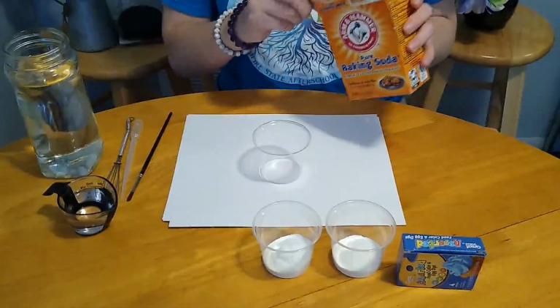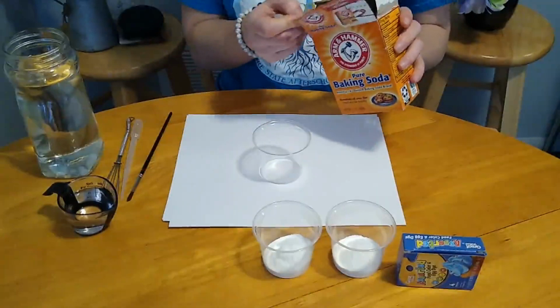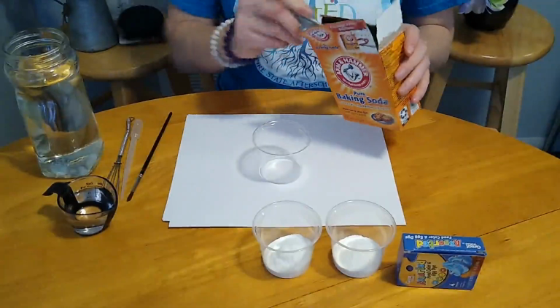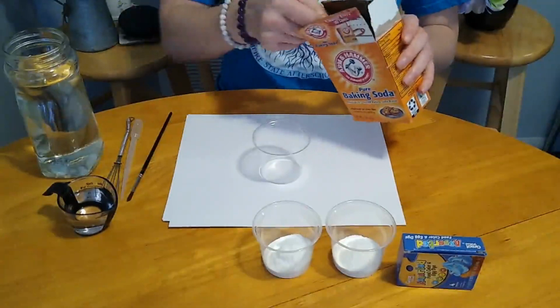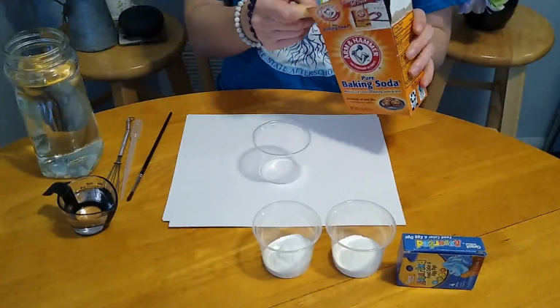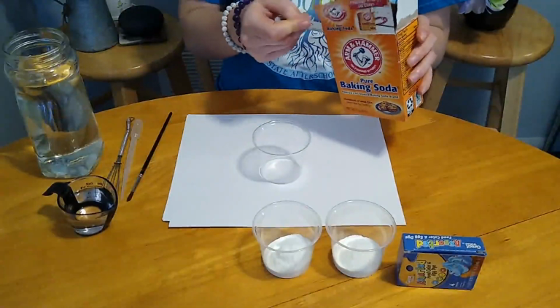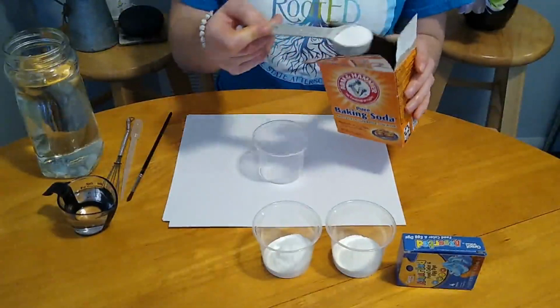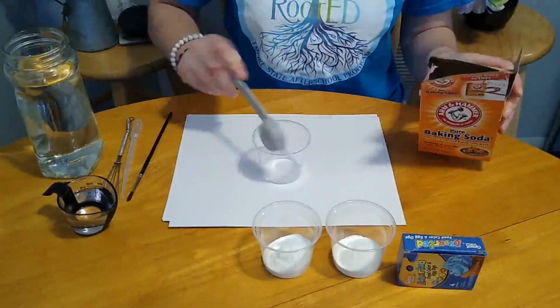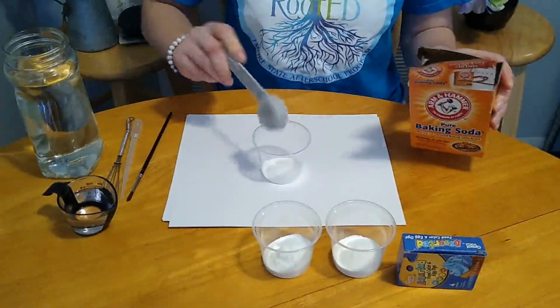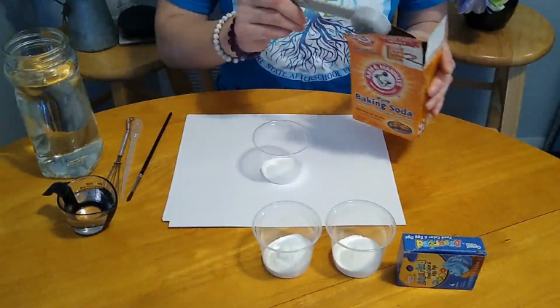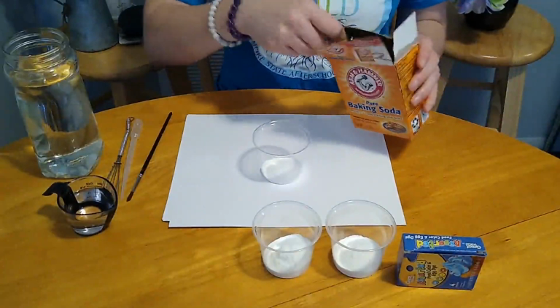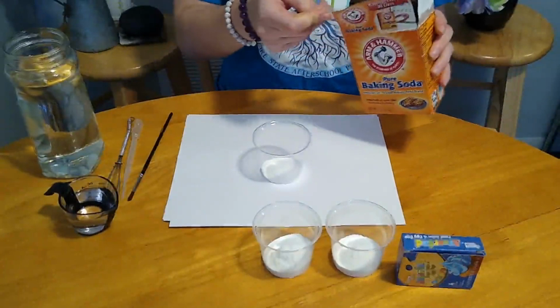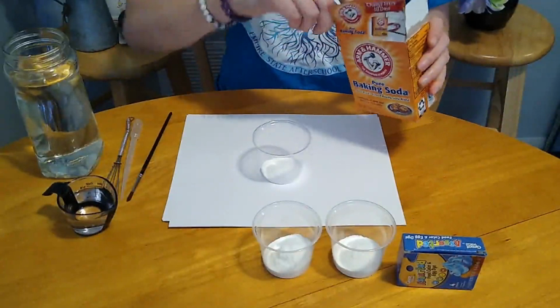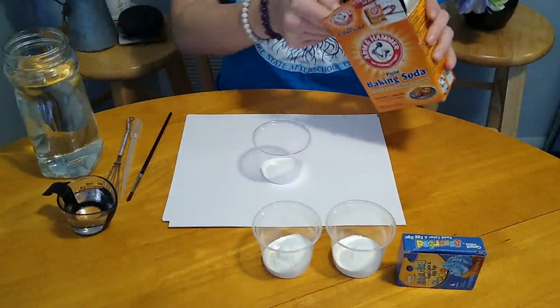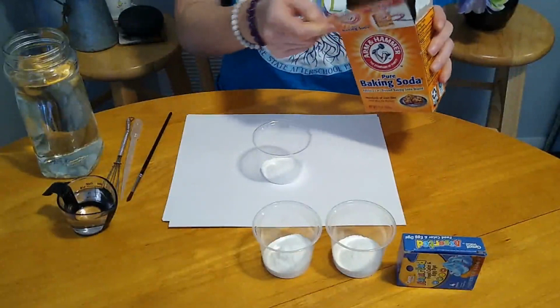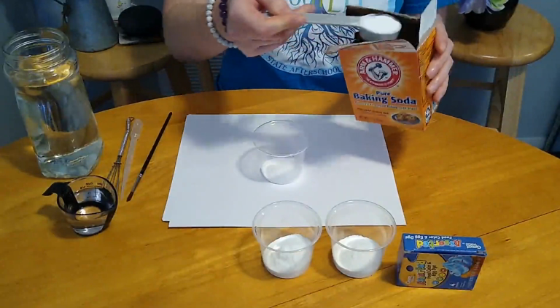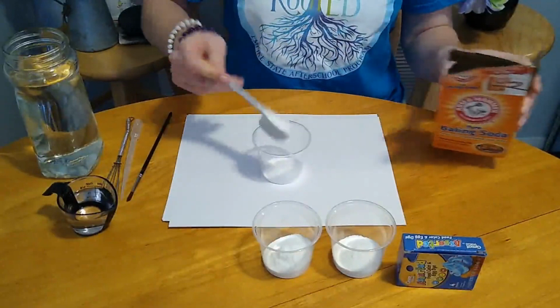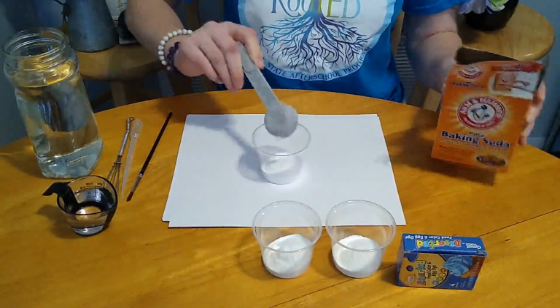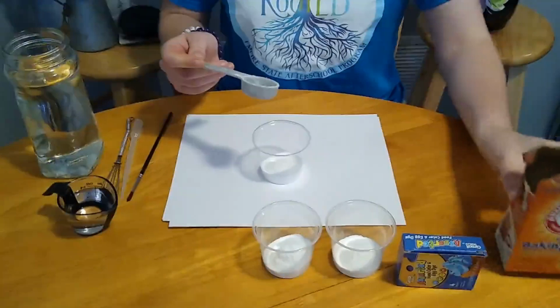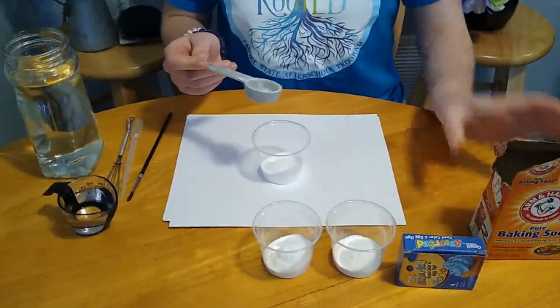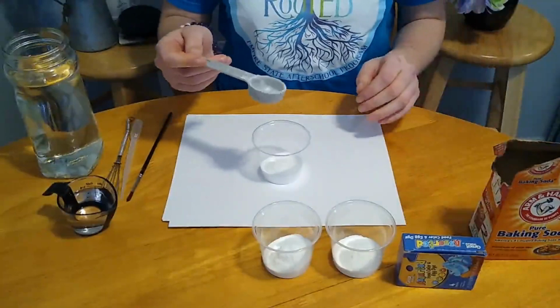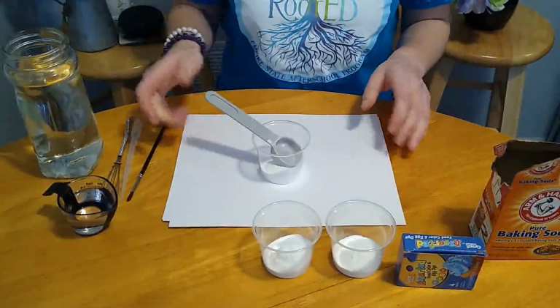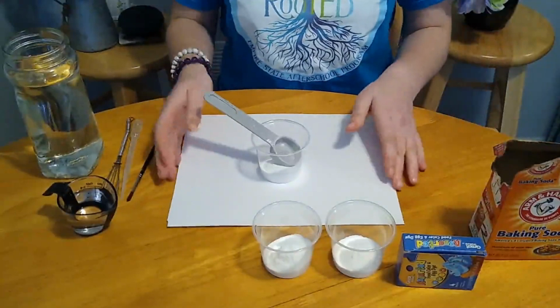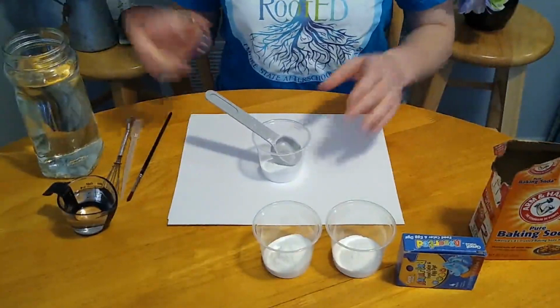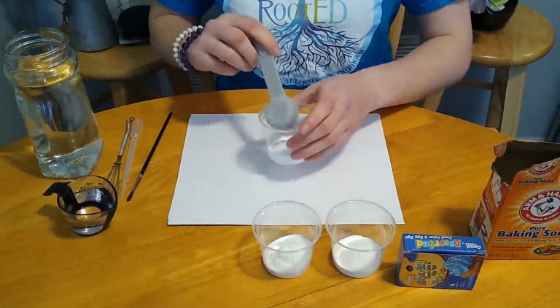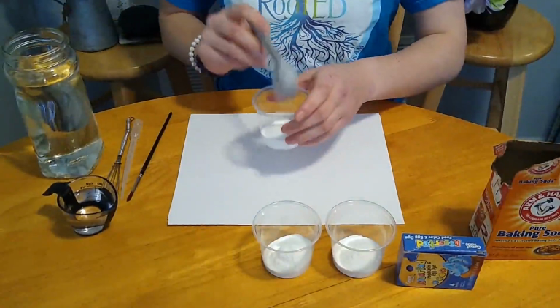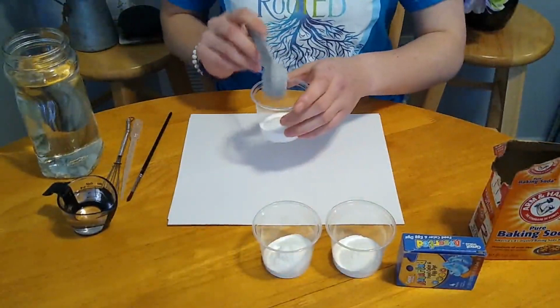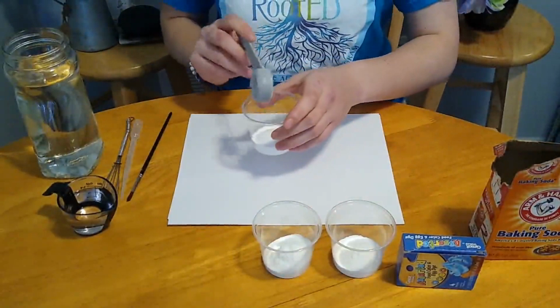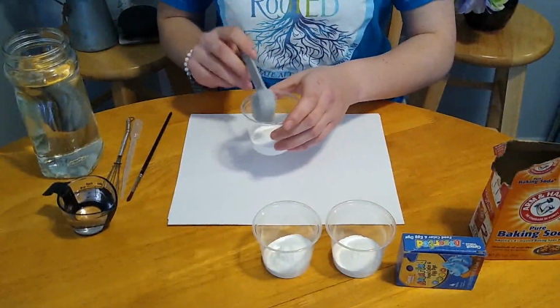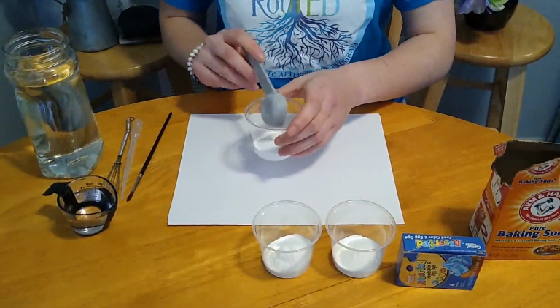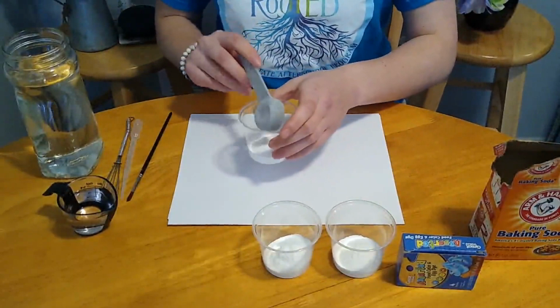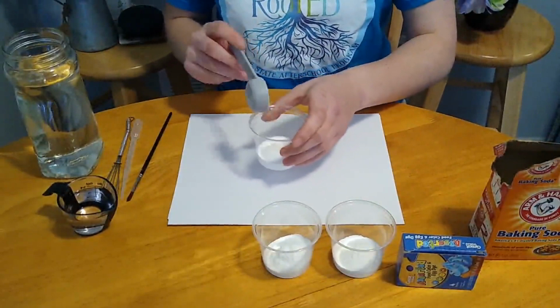For my painting, I just need three colors, but you can obviously do this with as many different kinds of colors as you want. Now for our last scoop of baking soda, and we are ready to move on to water.